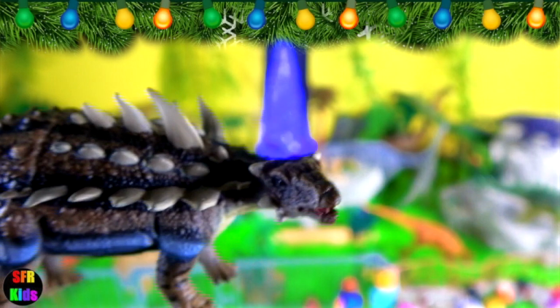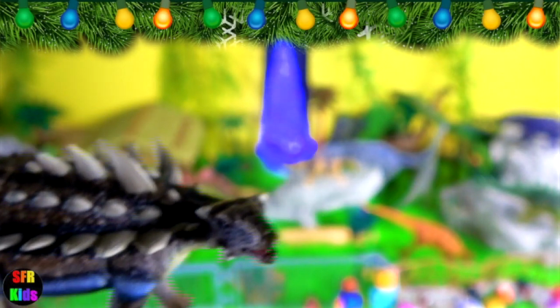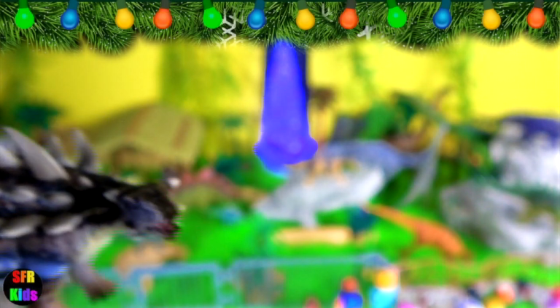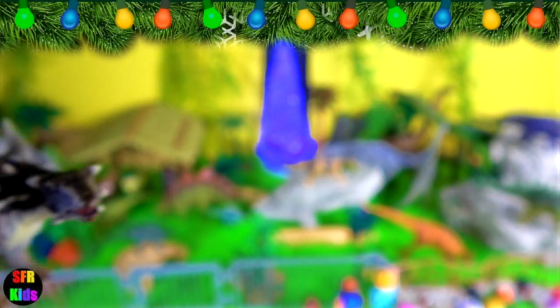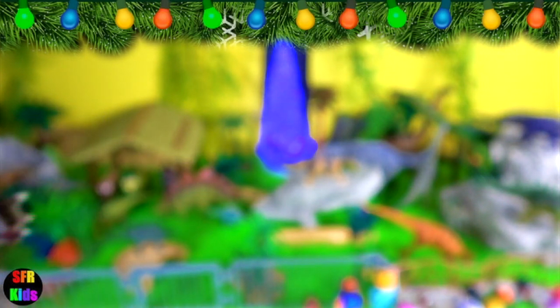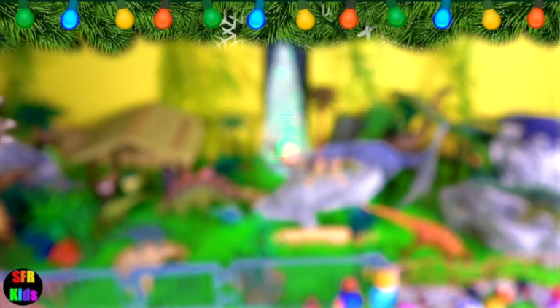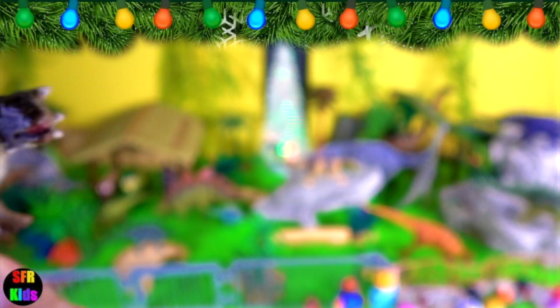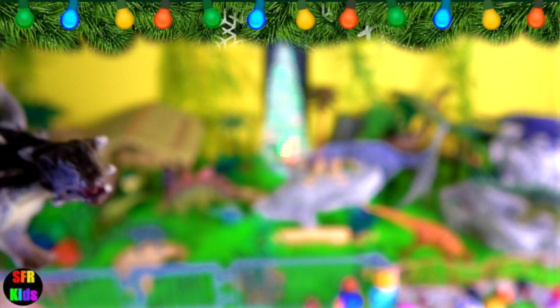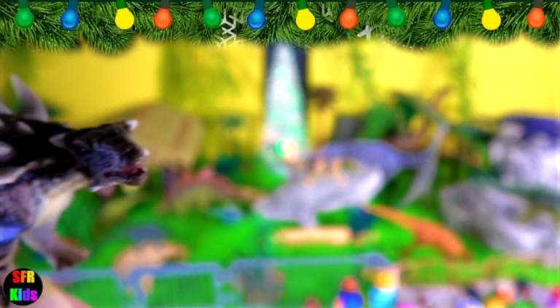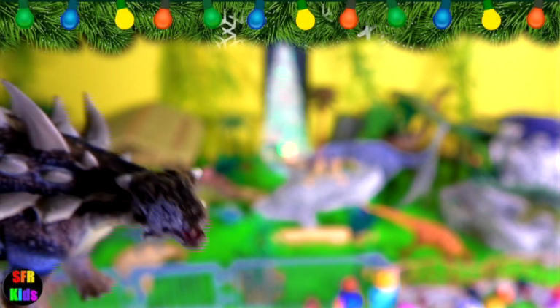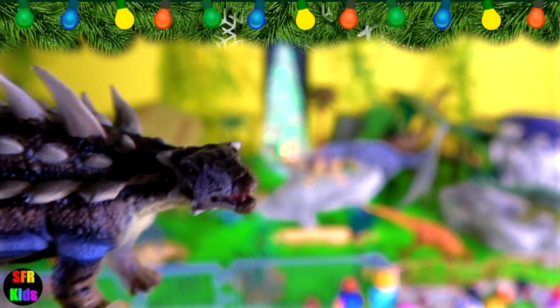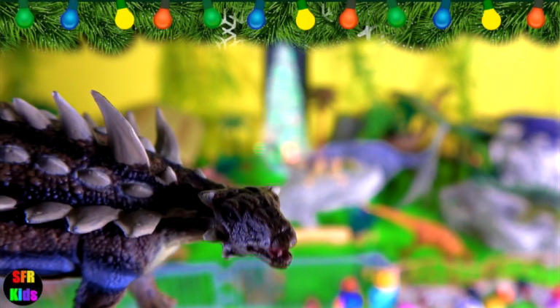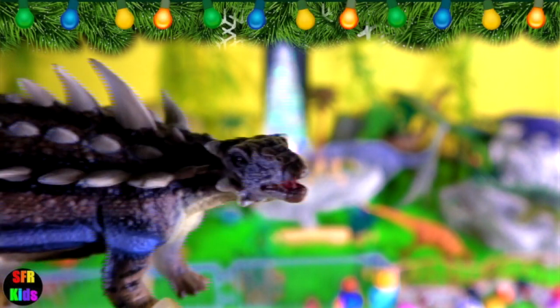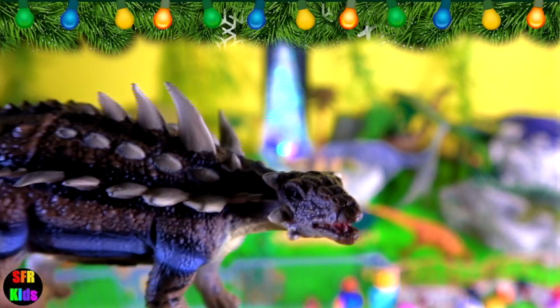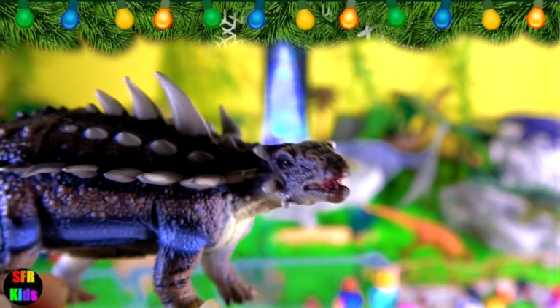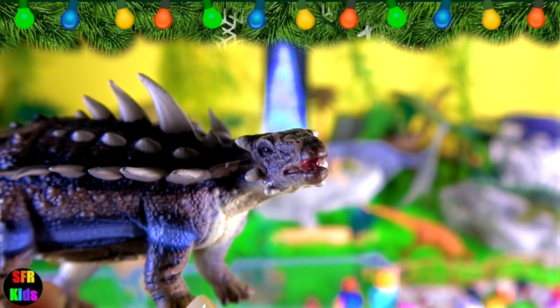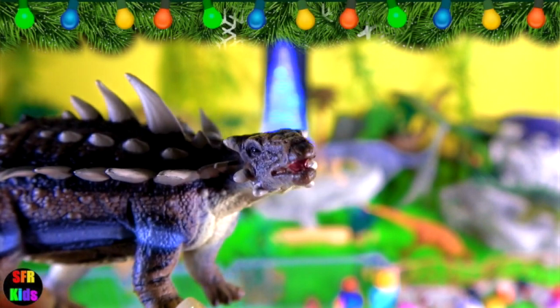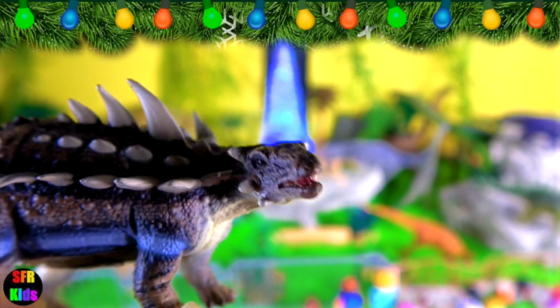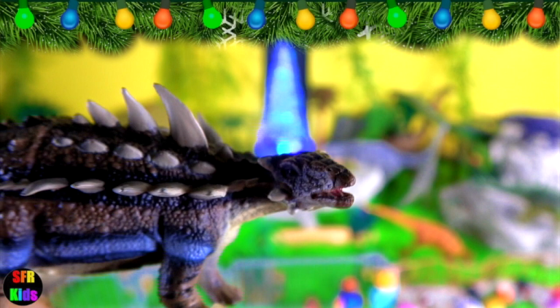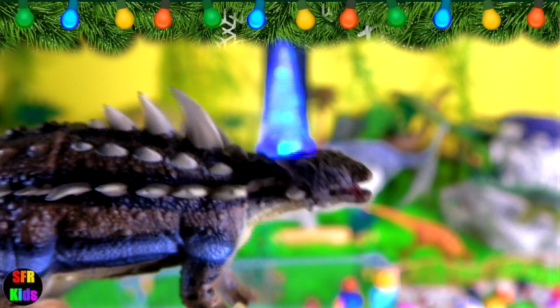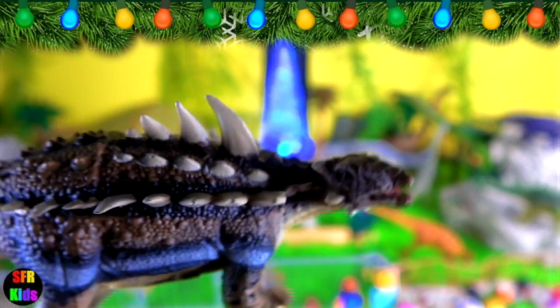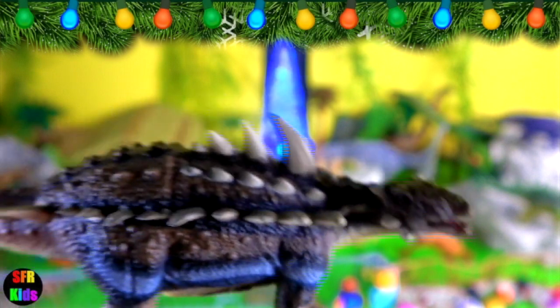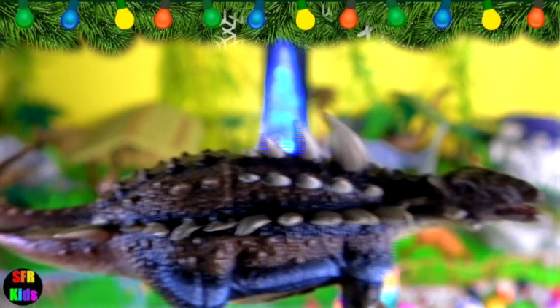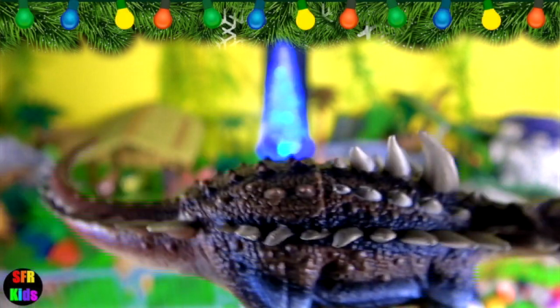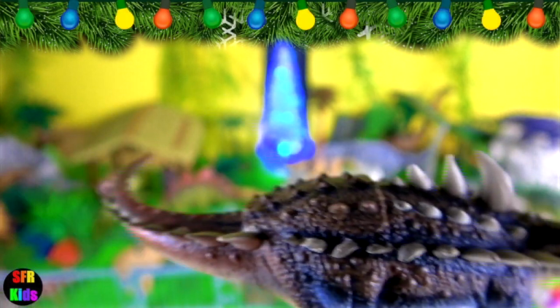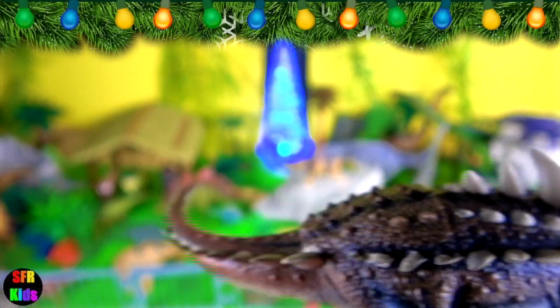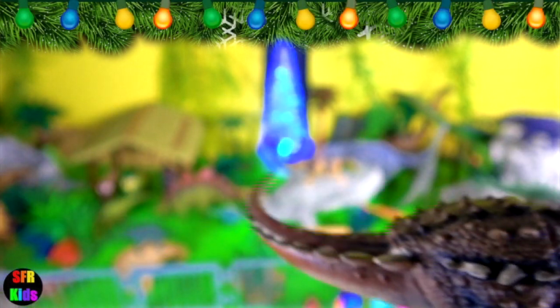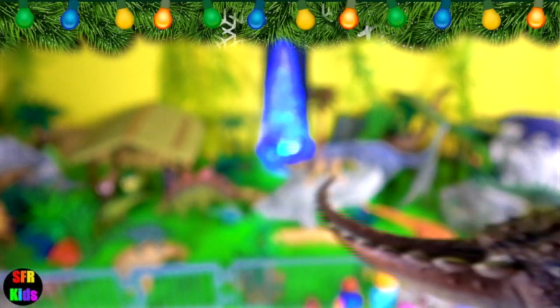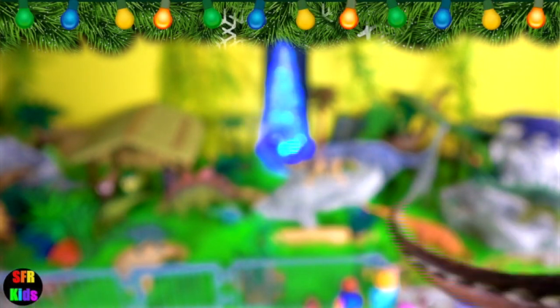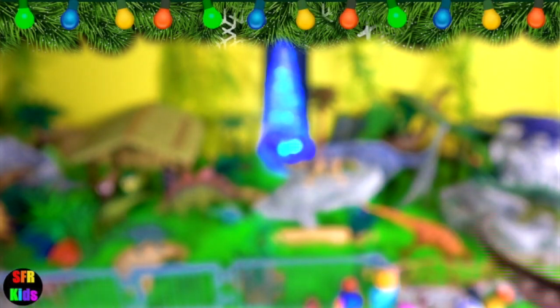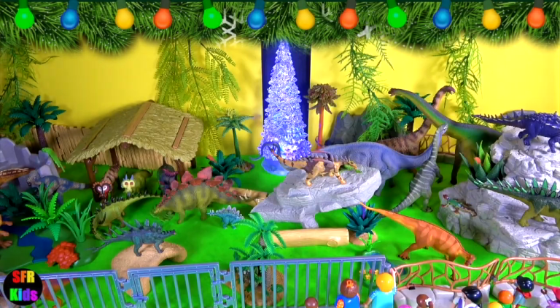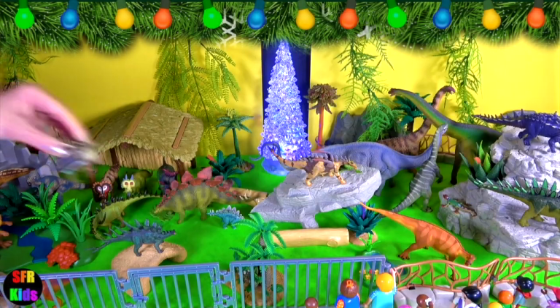Notice the small horns at the rear skull corners and cheeks. The beak is toothless. Gastonia was protected by osteoderms.